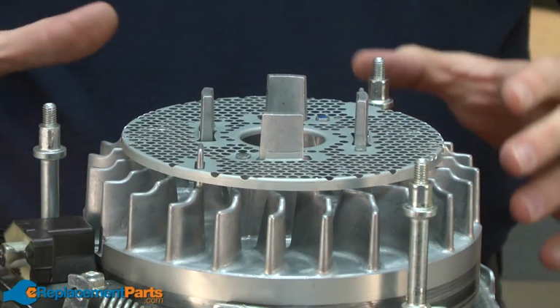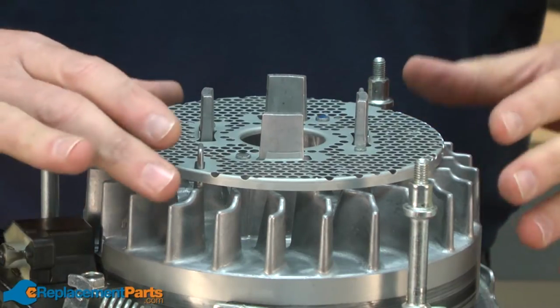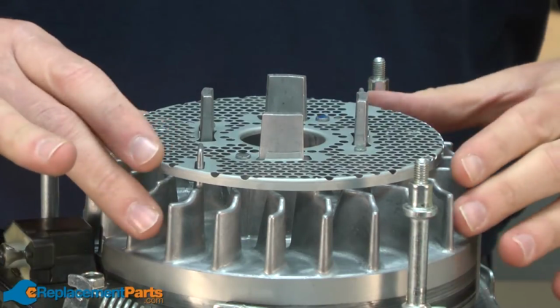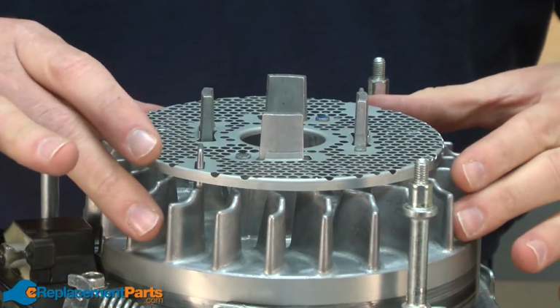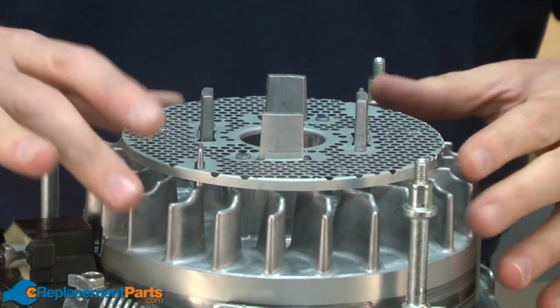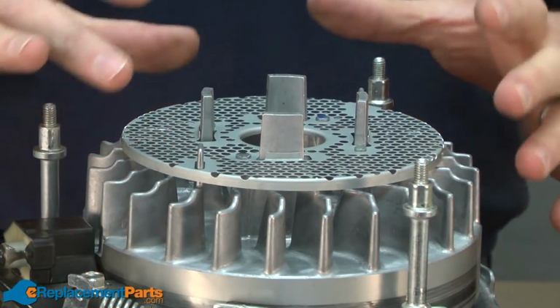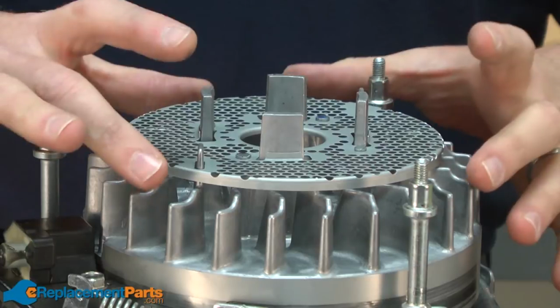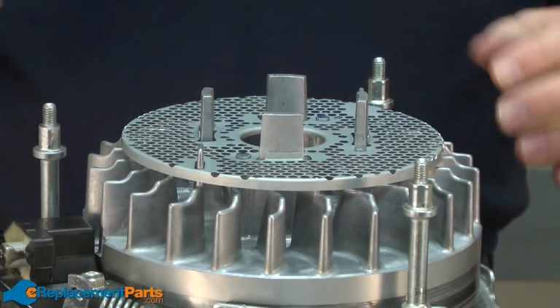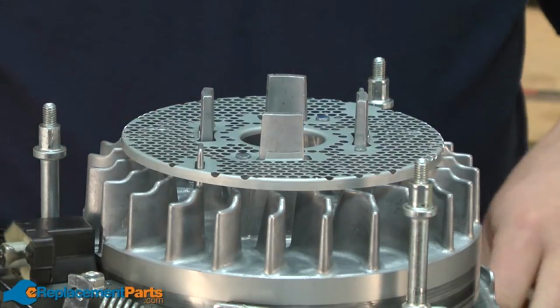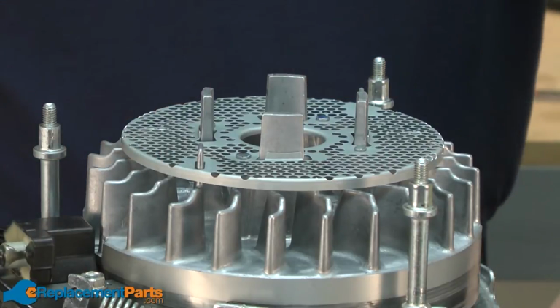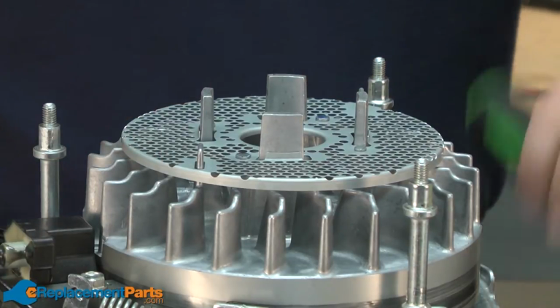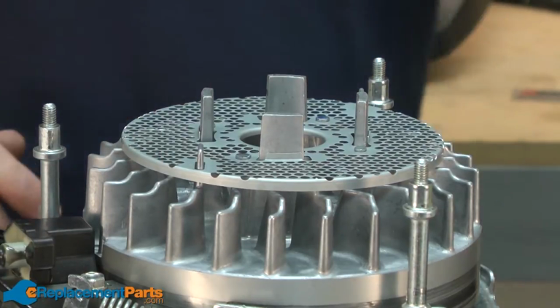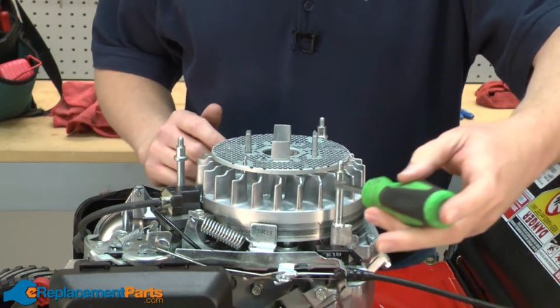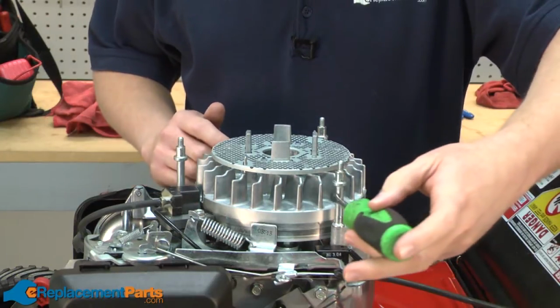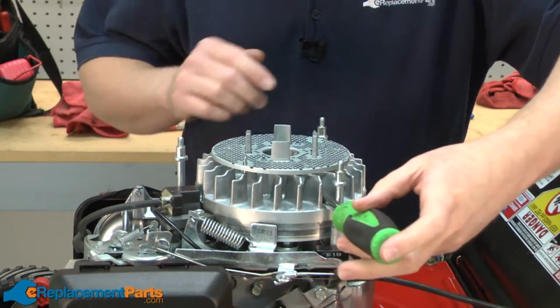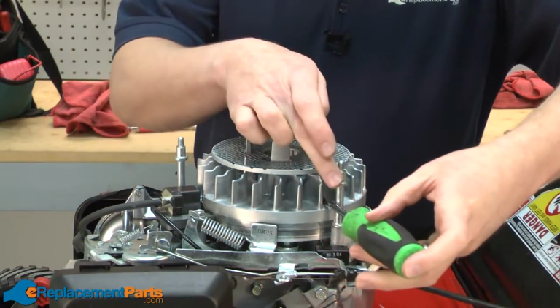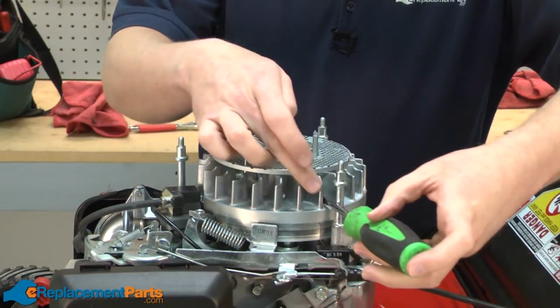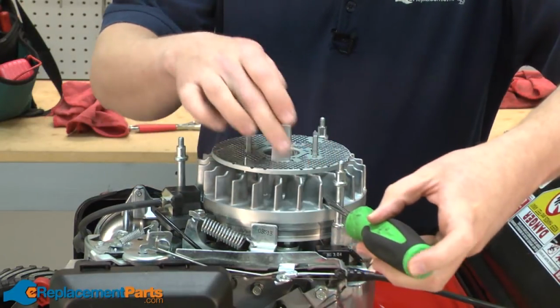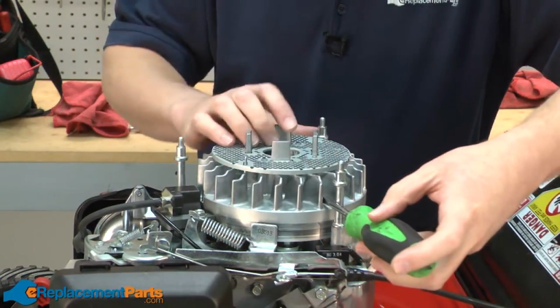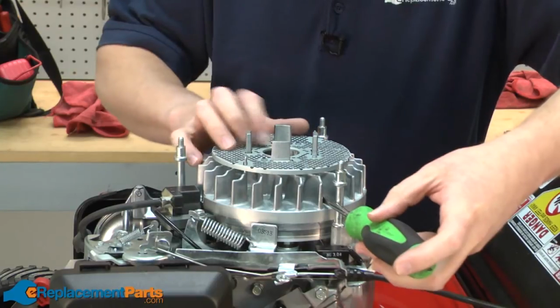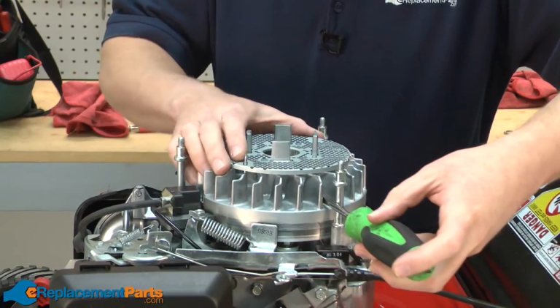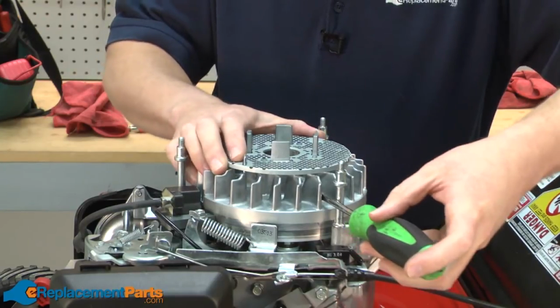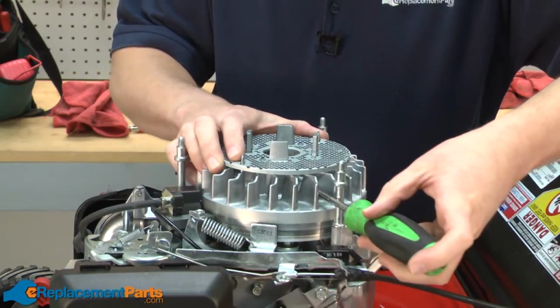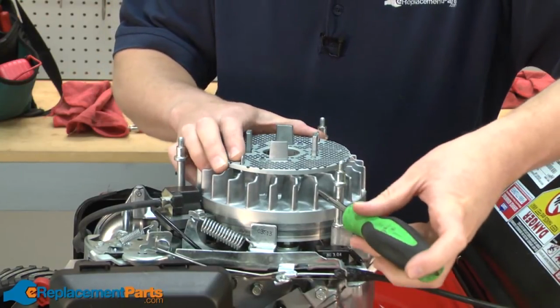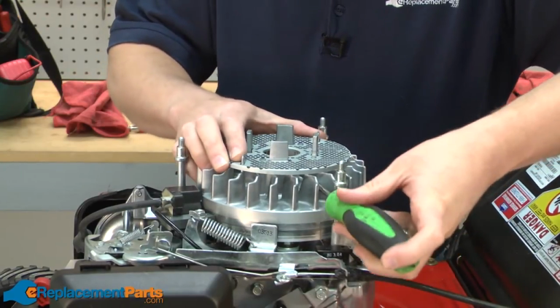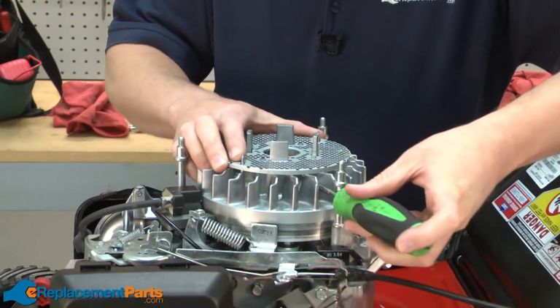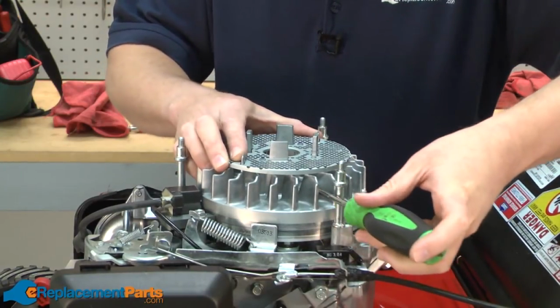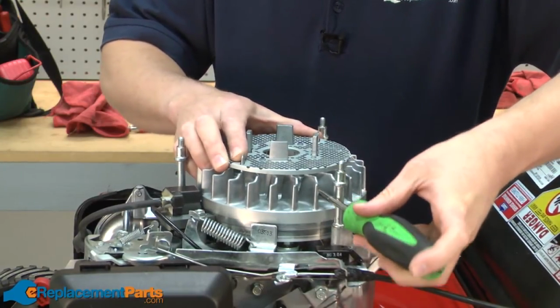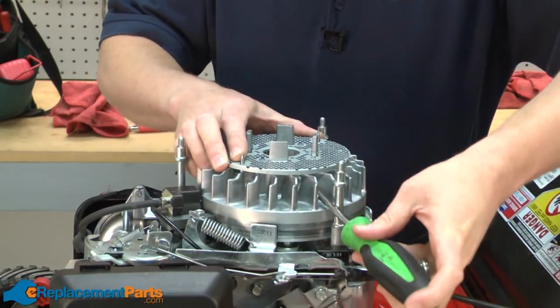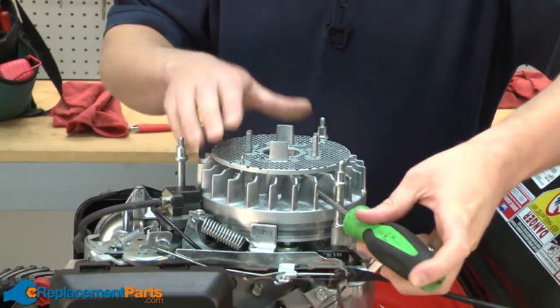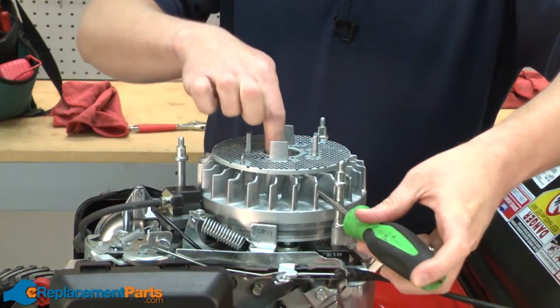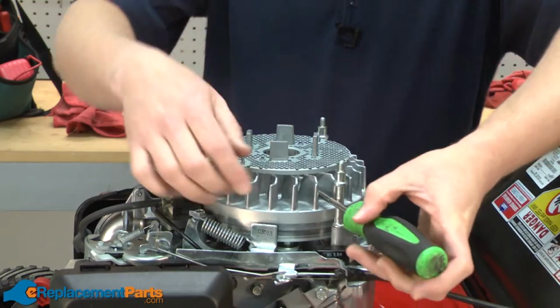Next I'll remove the flywheel. I'm going to use a screwdriver between the stud and the fan blades on the flywheel itself to keep the flywheel from rotating while we remove the nut.